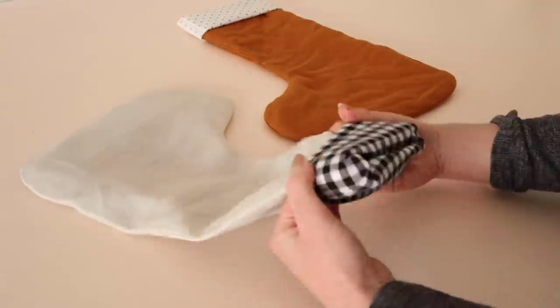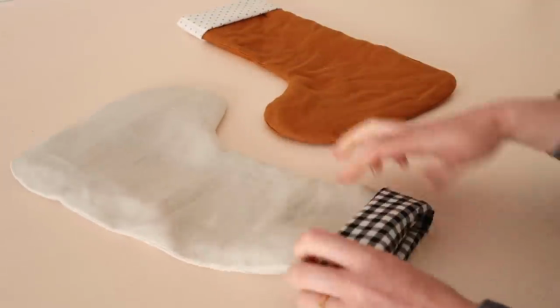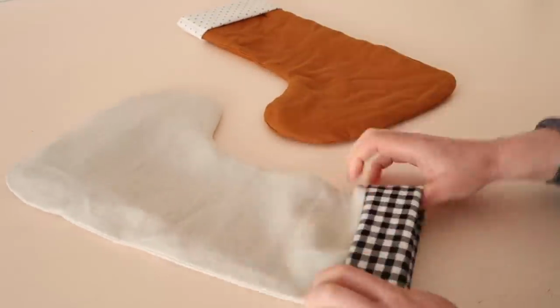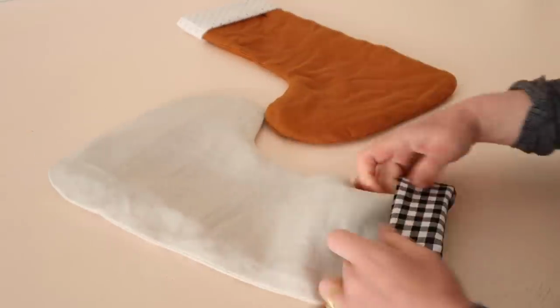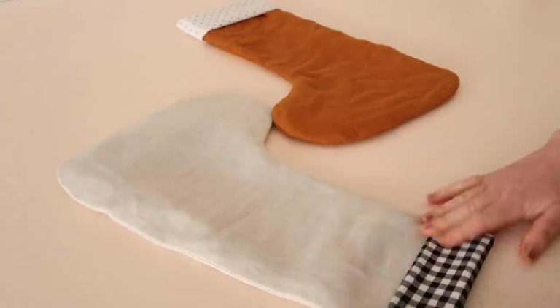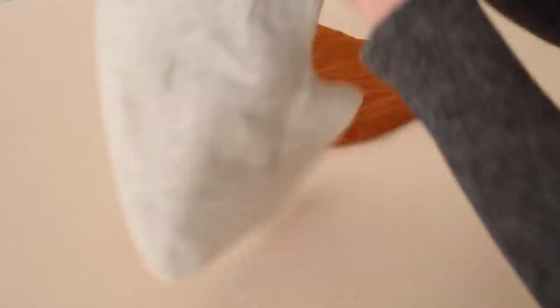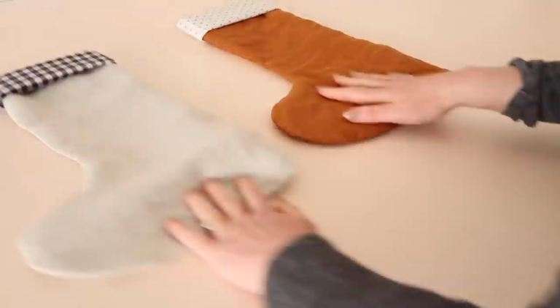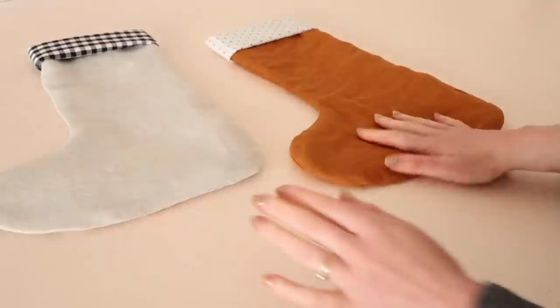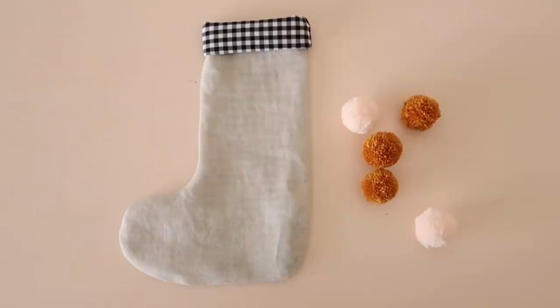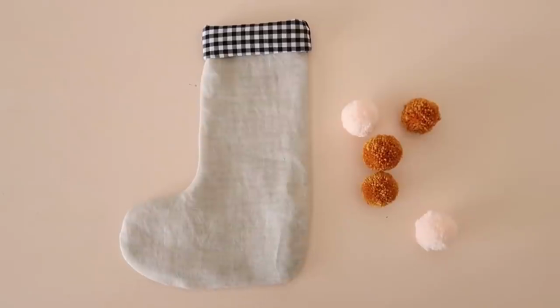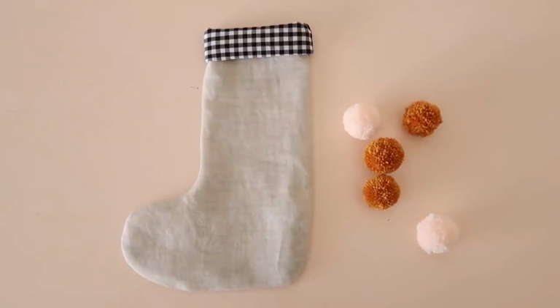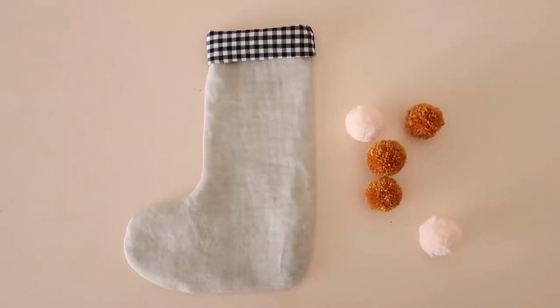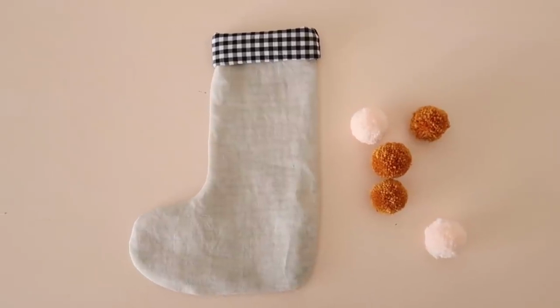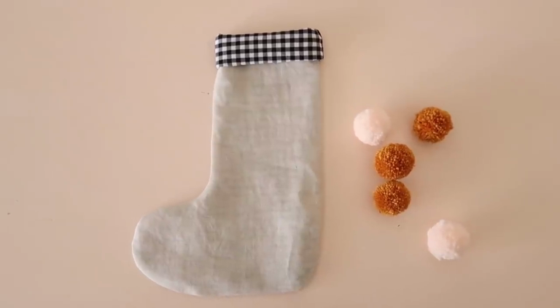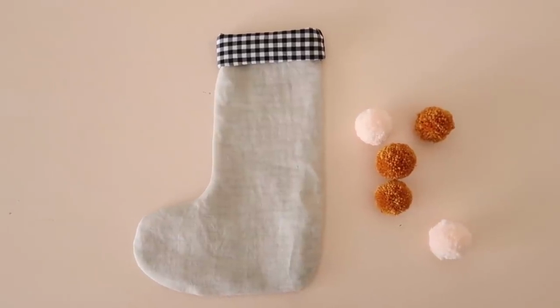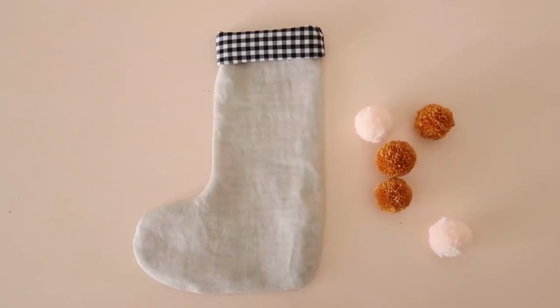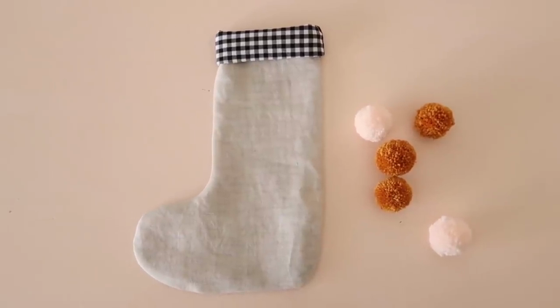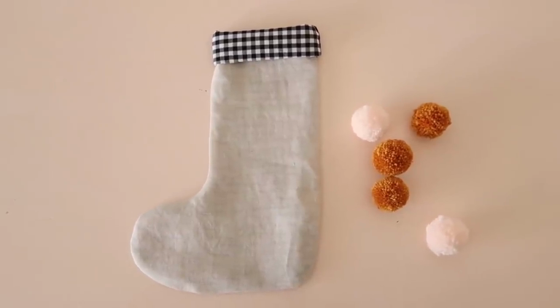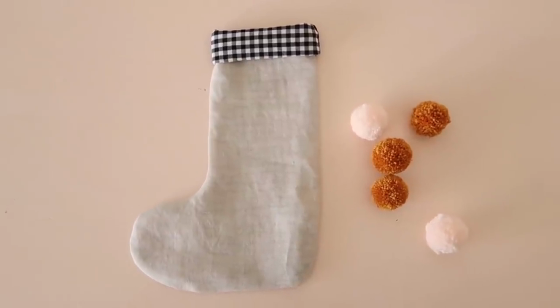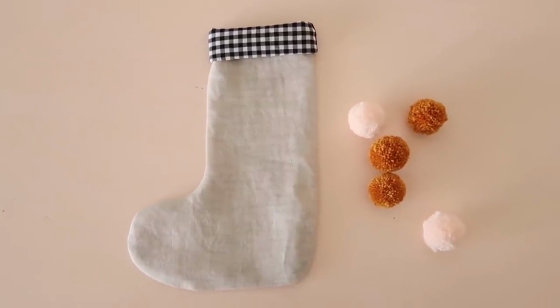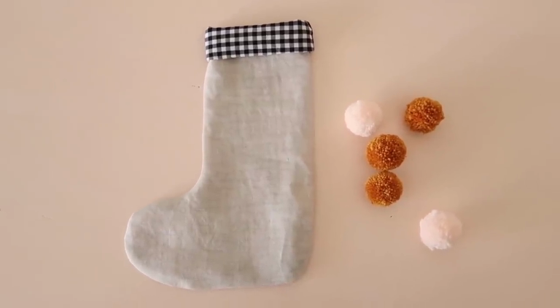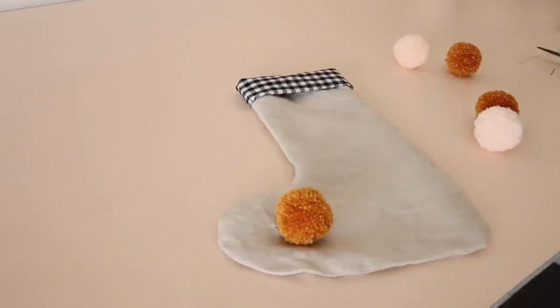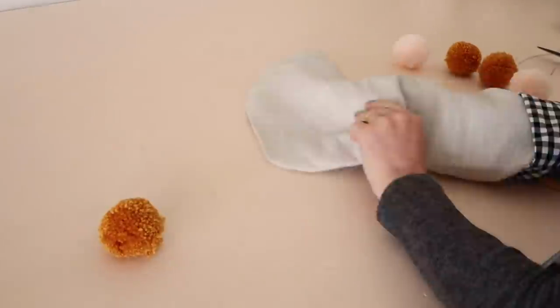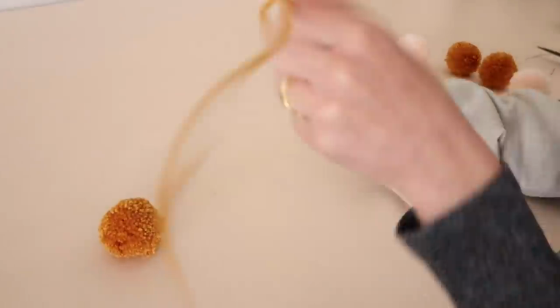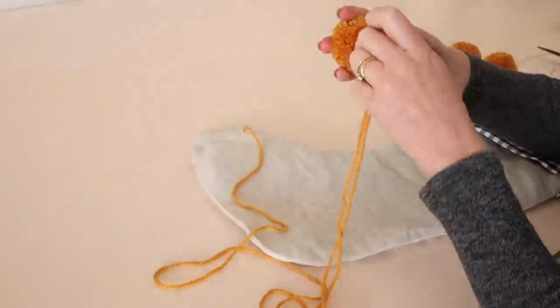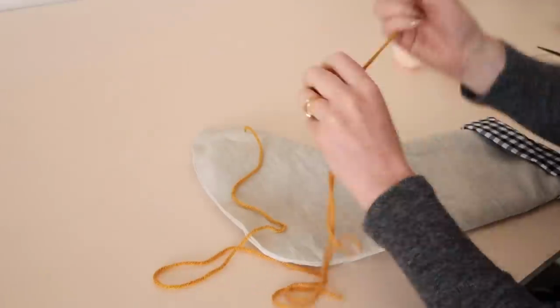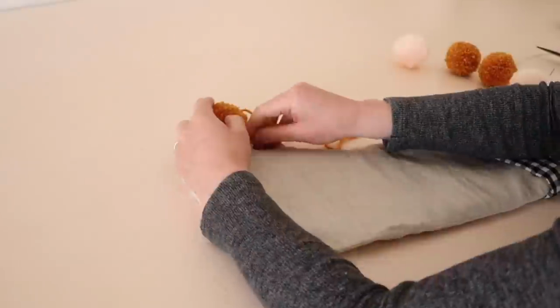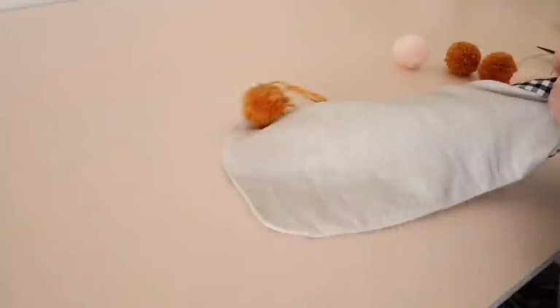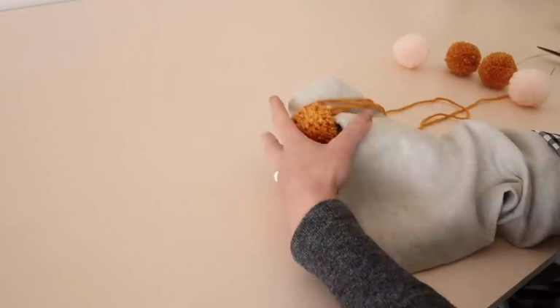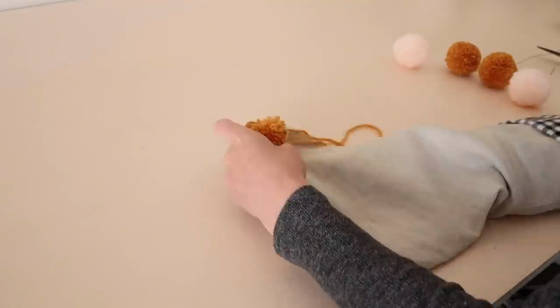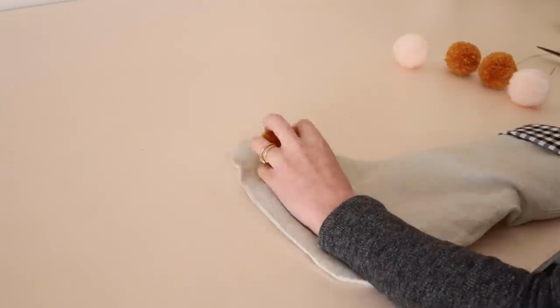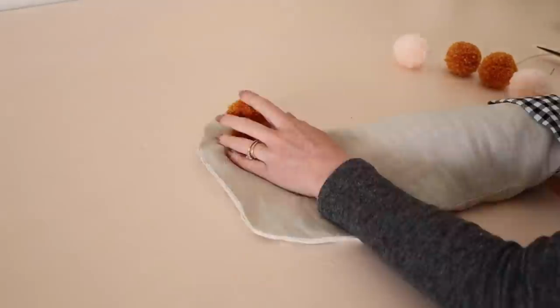I've decided to decorate mine though. So taking some leftover pom-poms from my Christmas tree, I hand stitch them onto the front of the stocking.